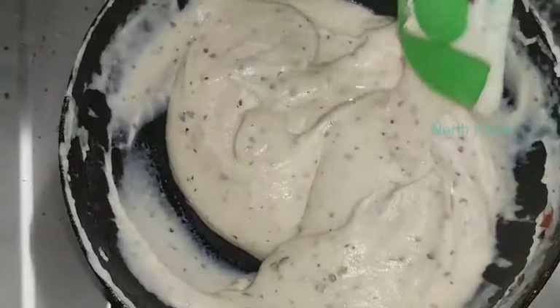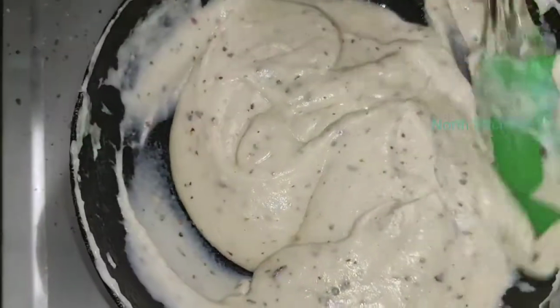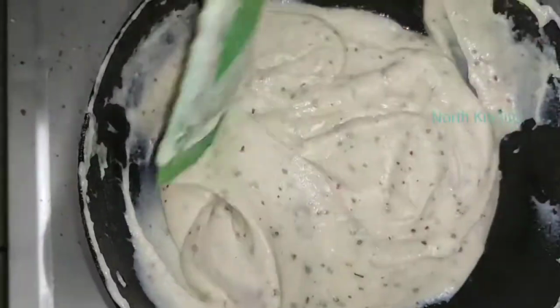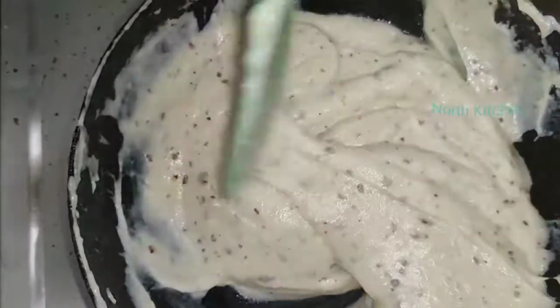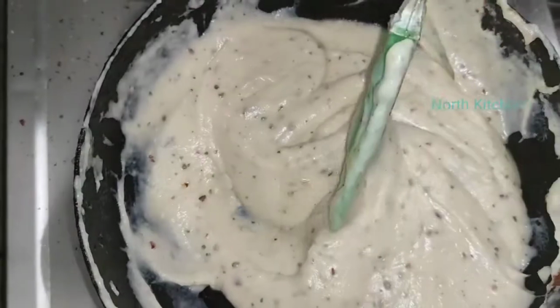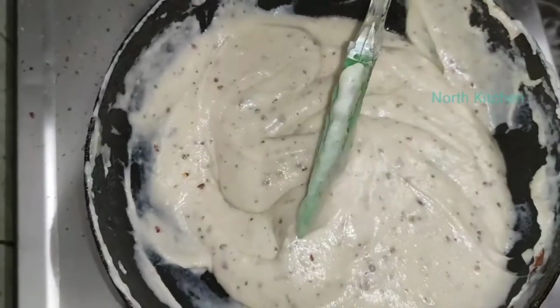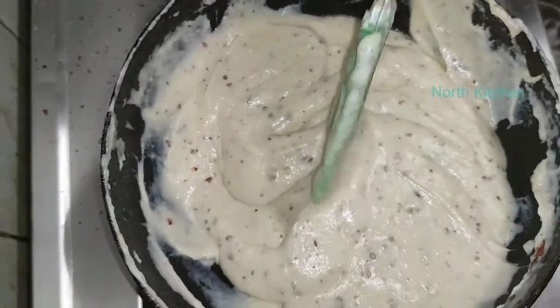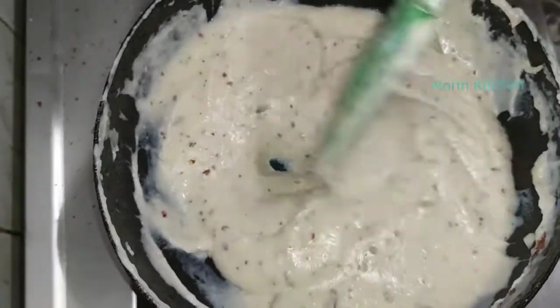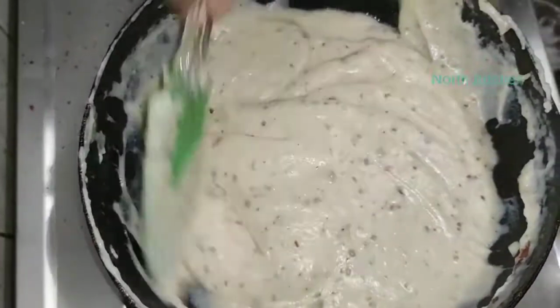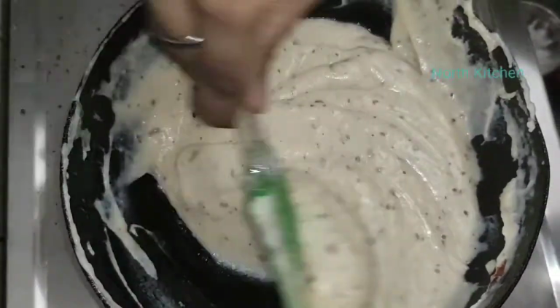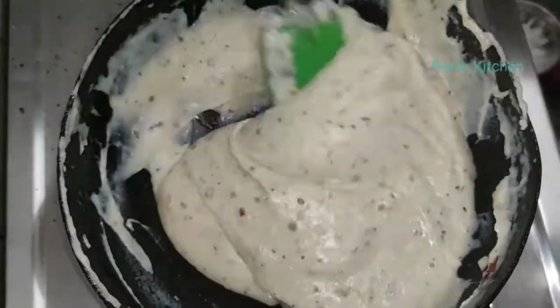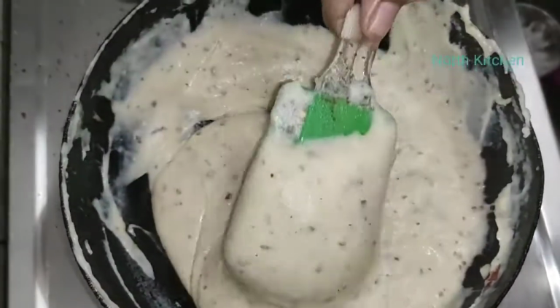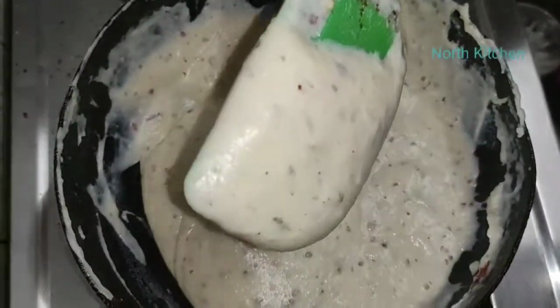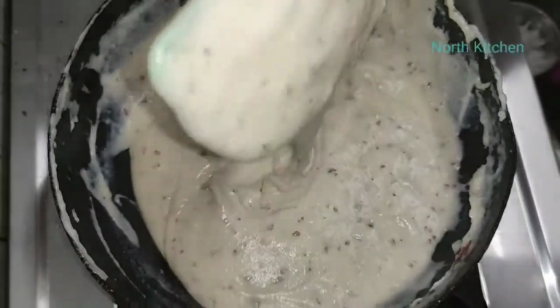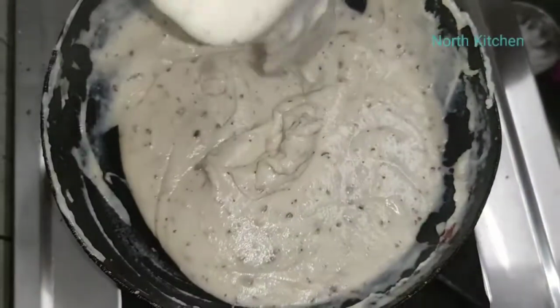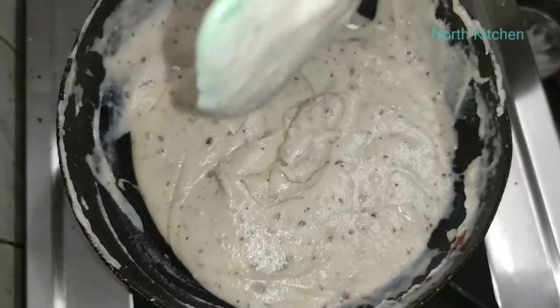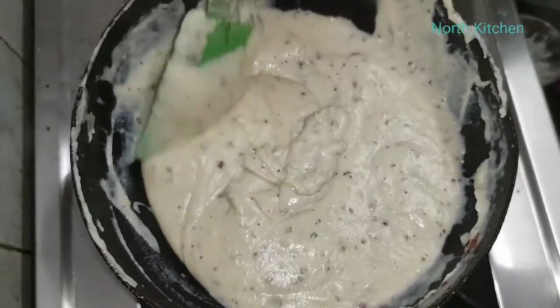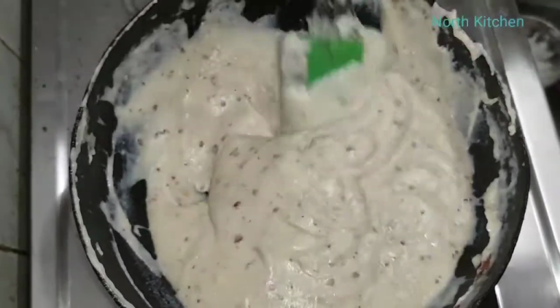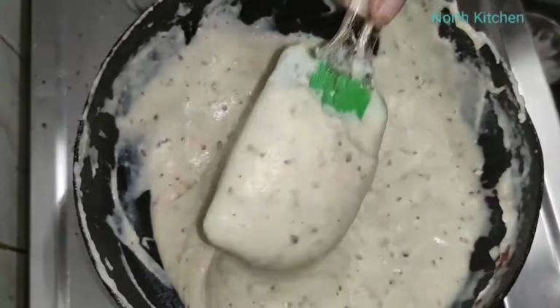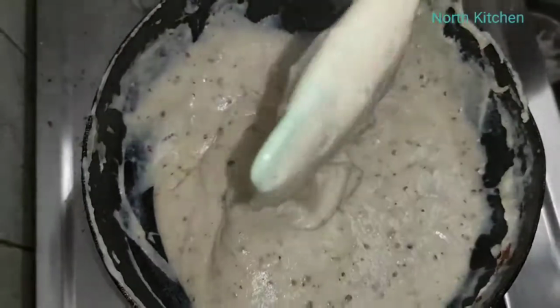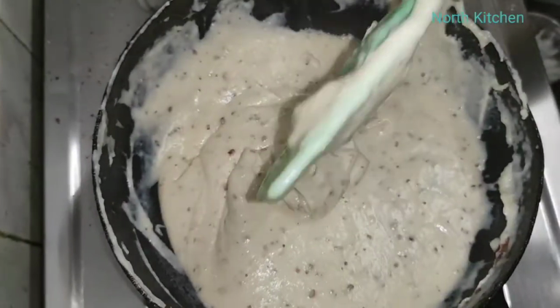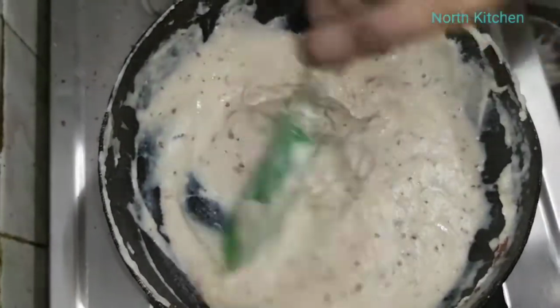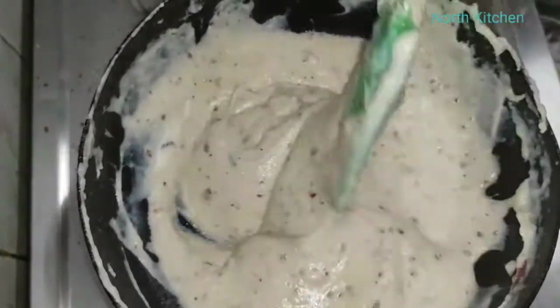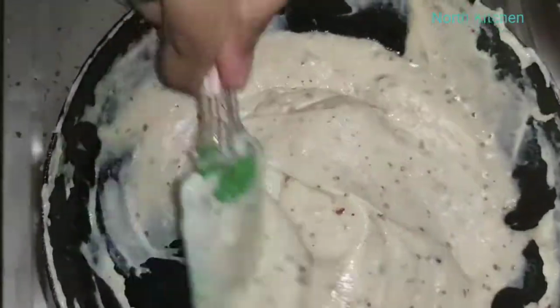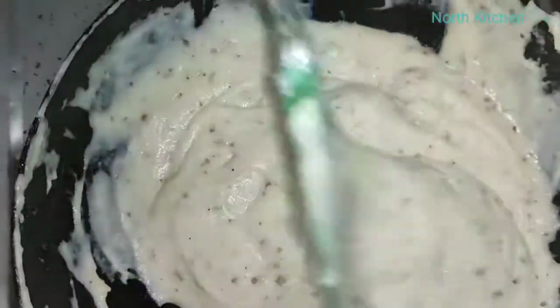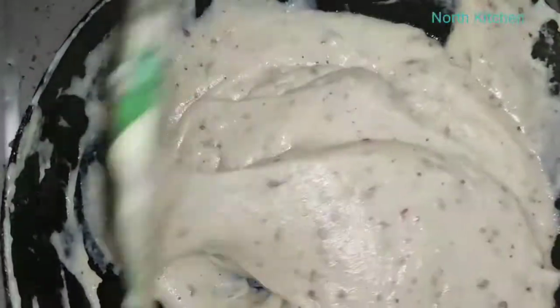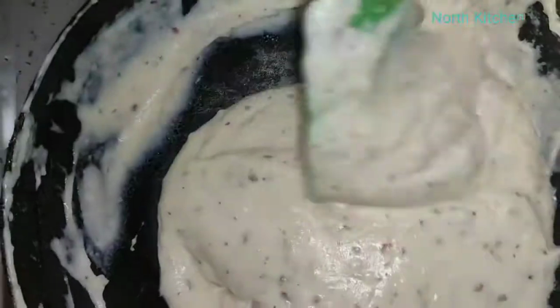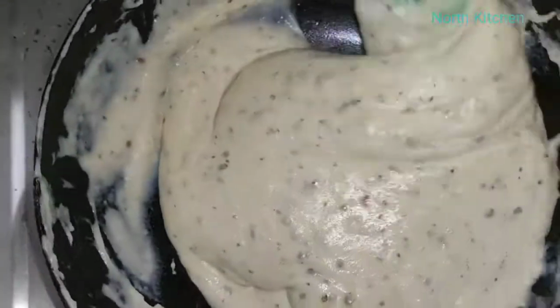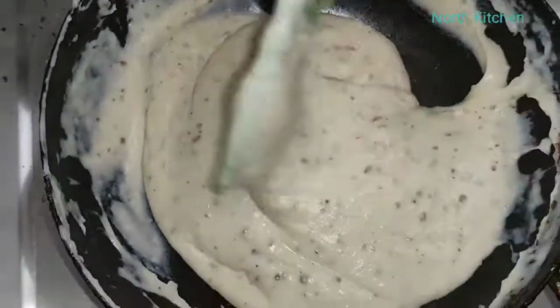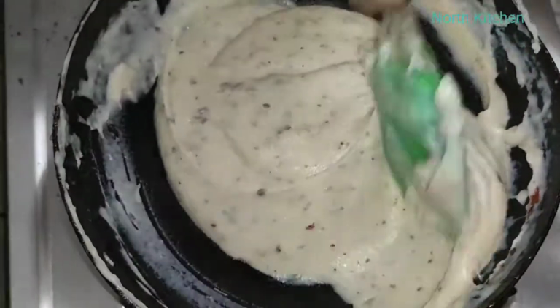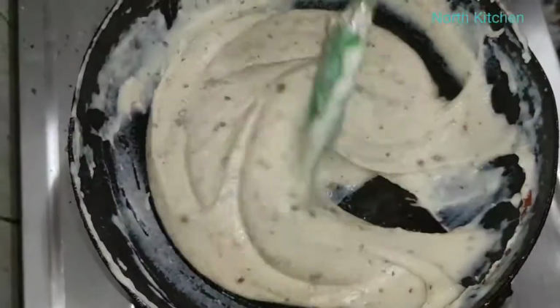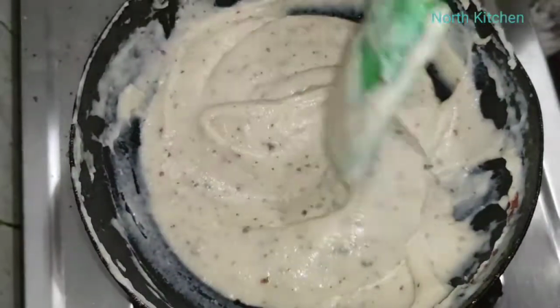Now, we will finish the sauce. Look at this — it feels so good, it is perfect. We need the right consistency. The sauce is ready.